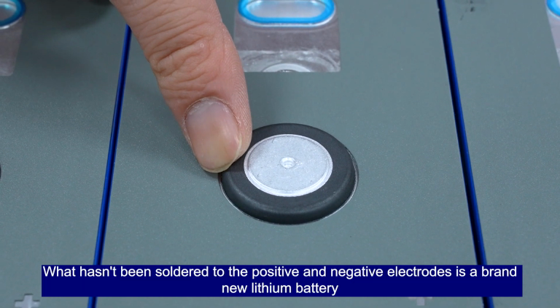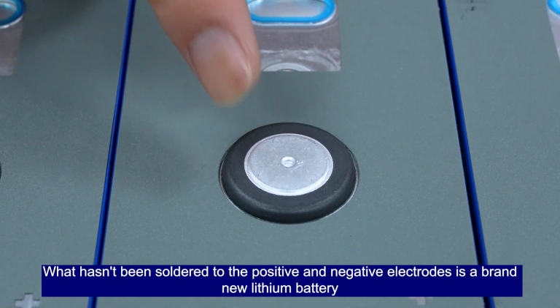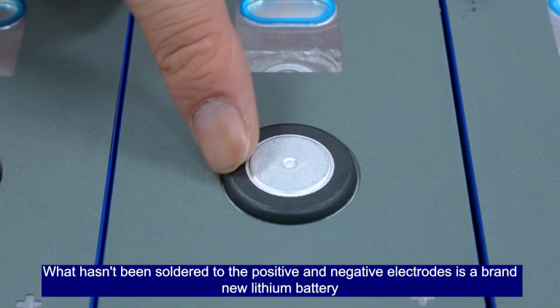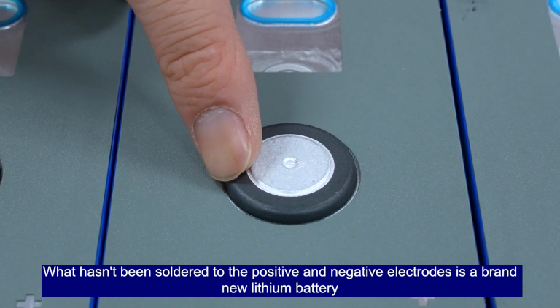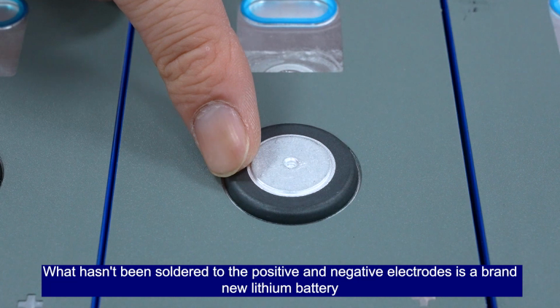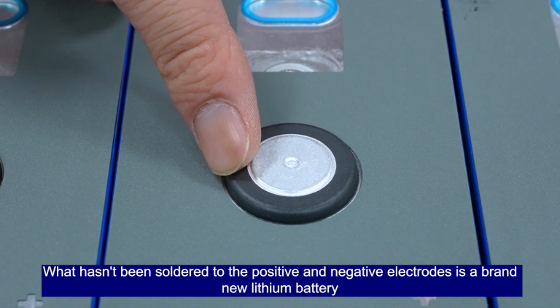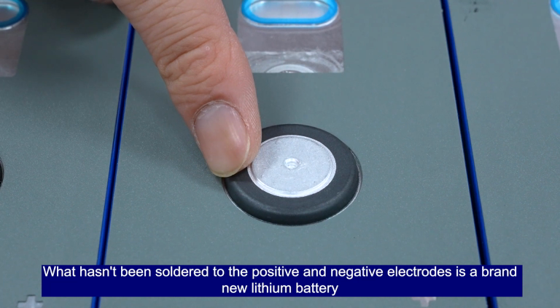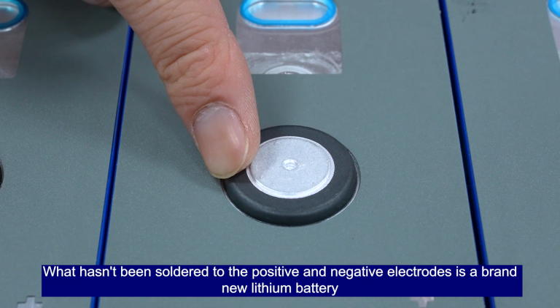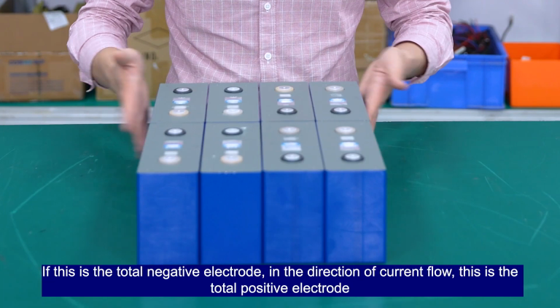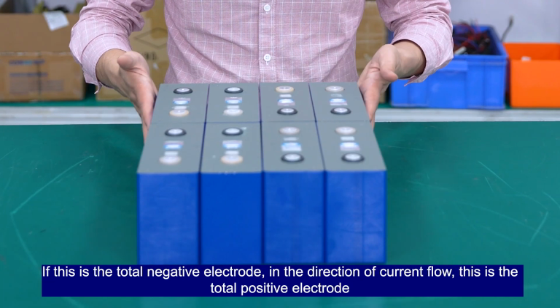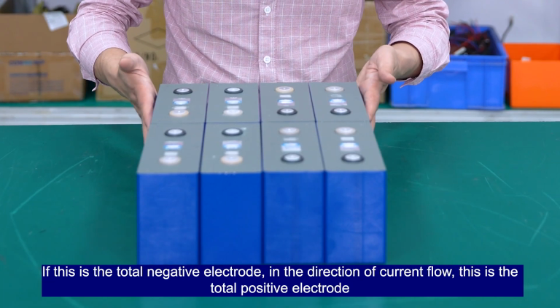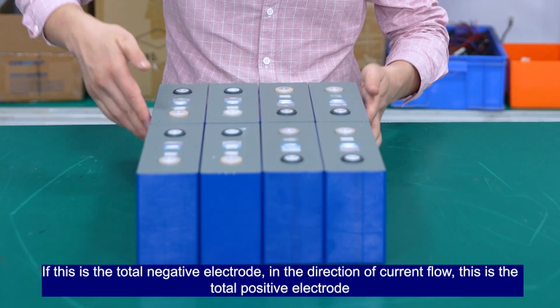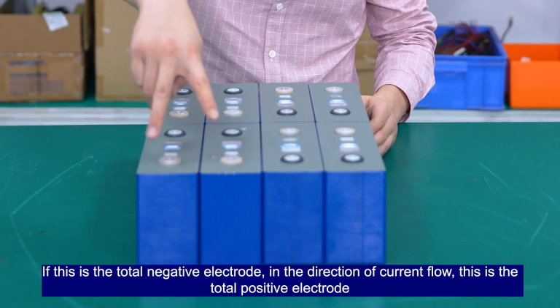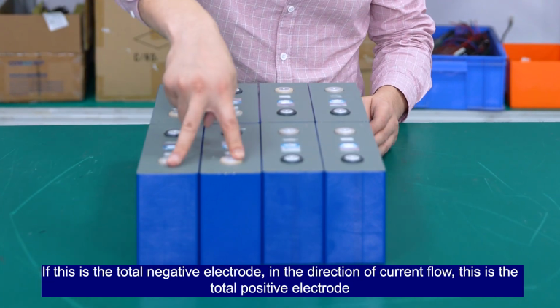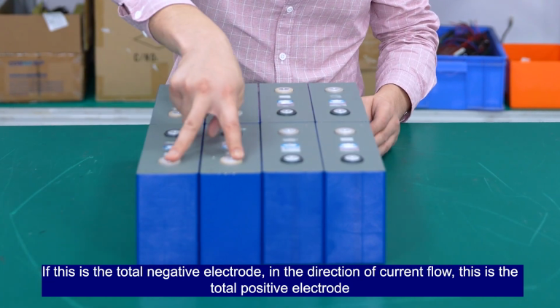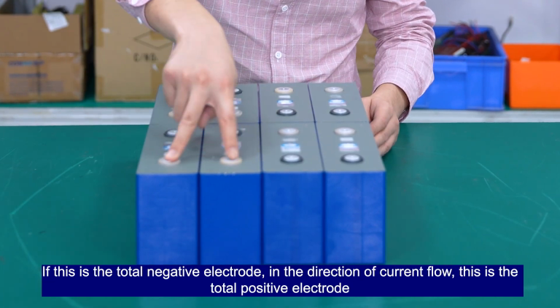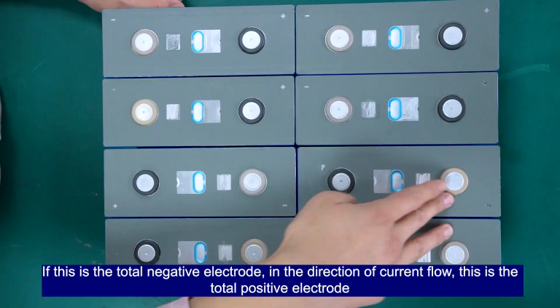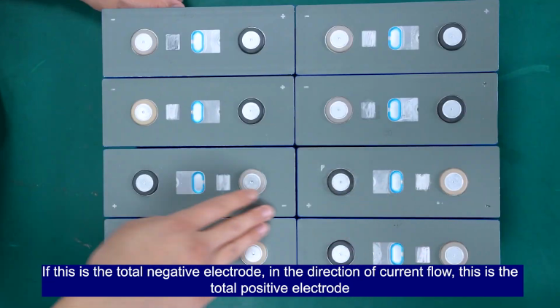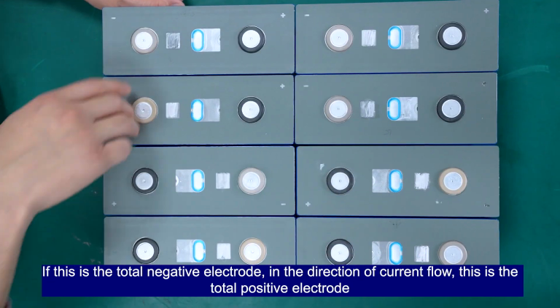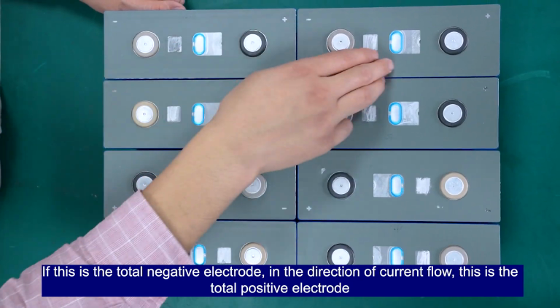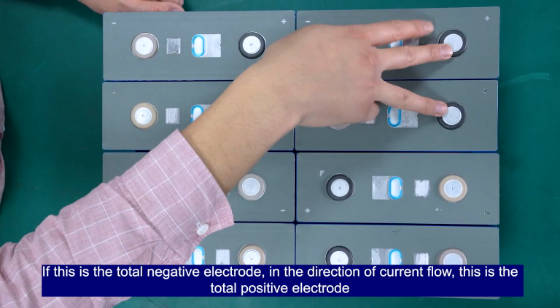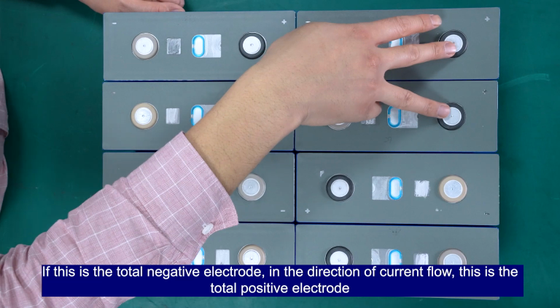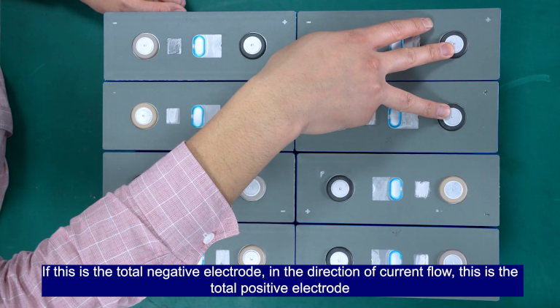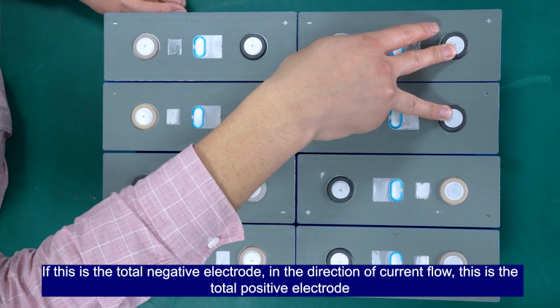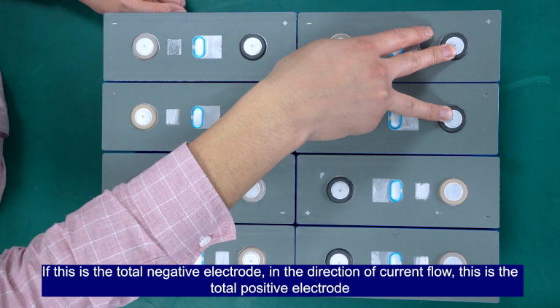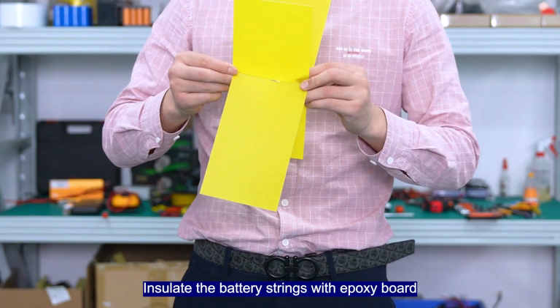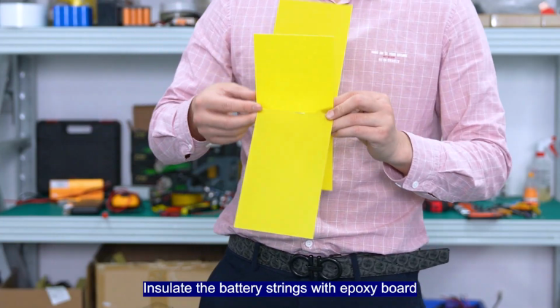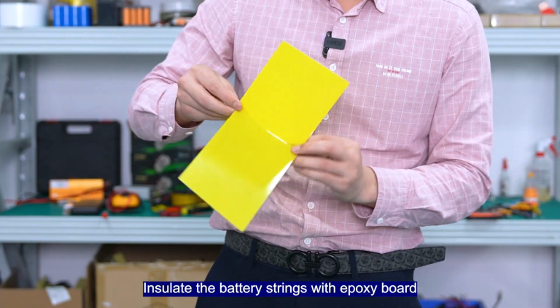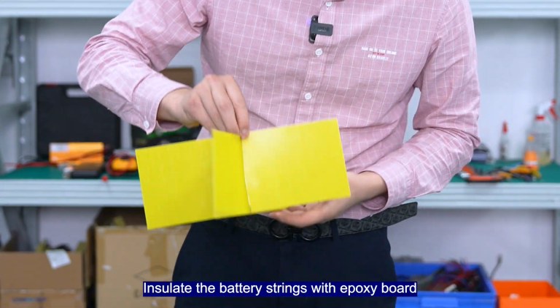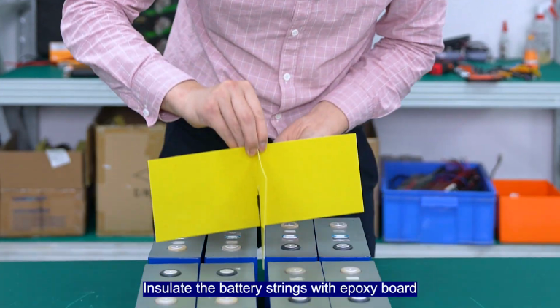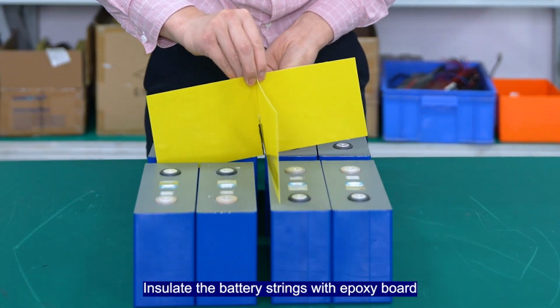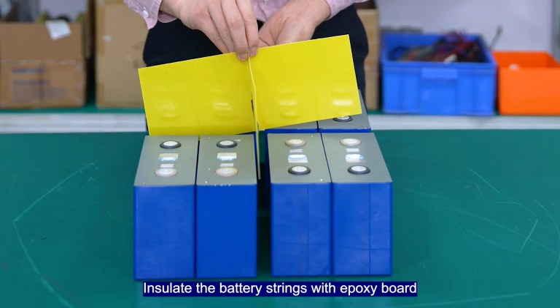What hasn't been soldered to the positive and negative electrodes is the brand new Leofield battery. In the direction of current flow, this is the total negative electrode and this is the total positive electrode. Insulate the battery strings with the exposed support.